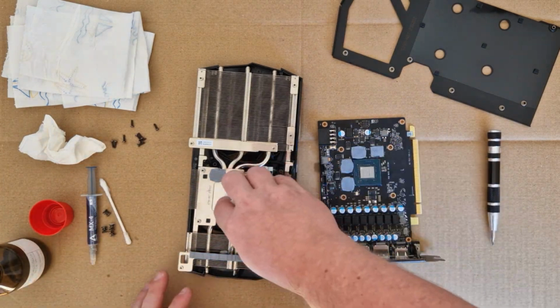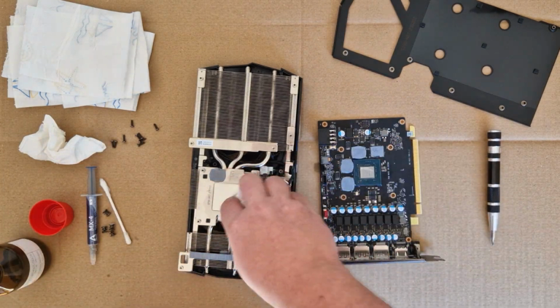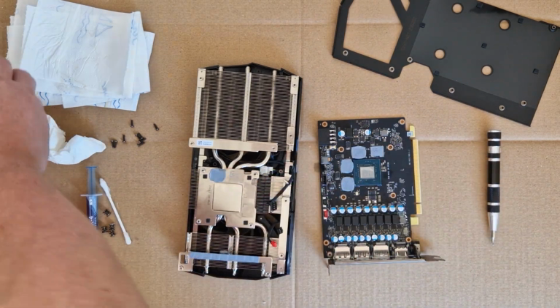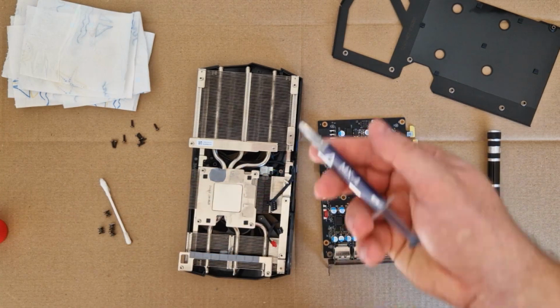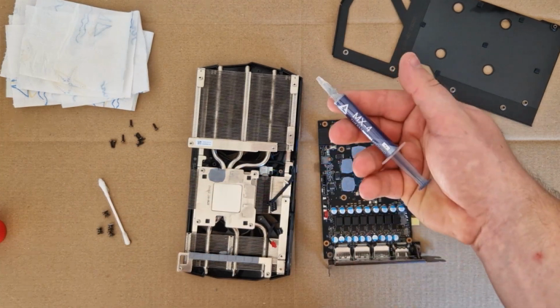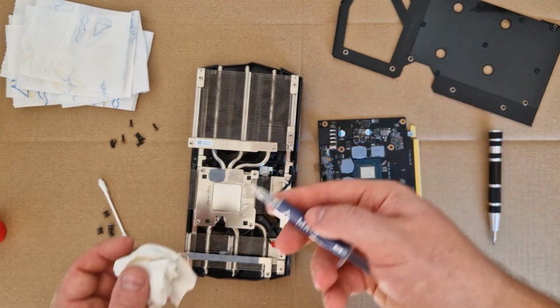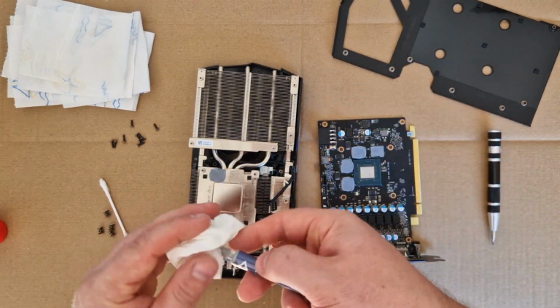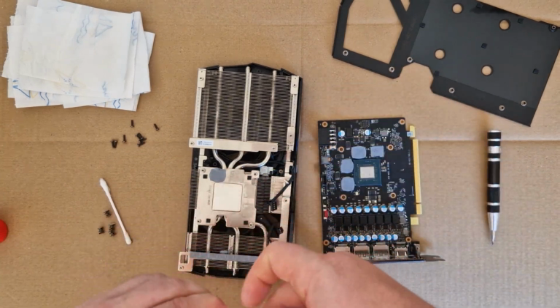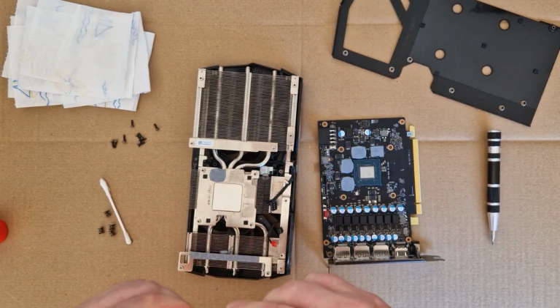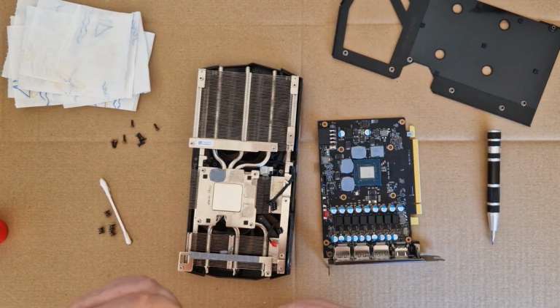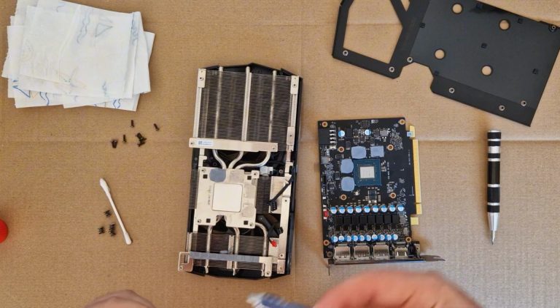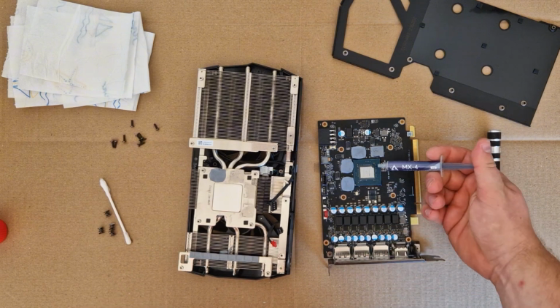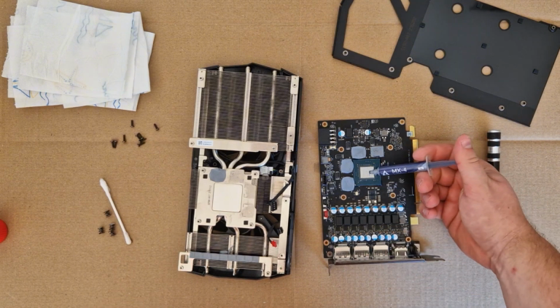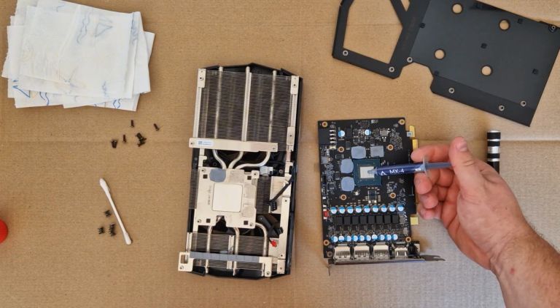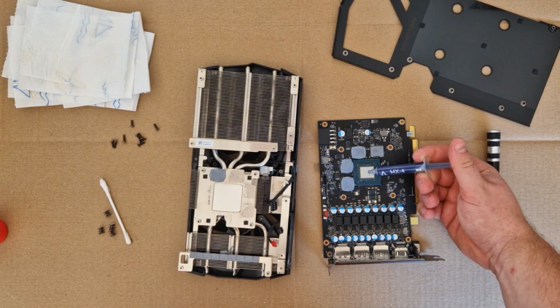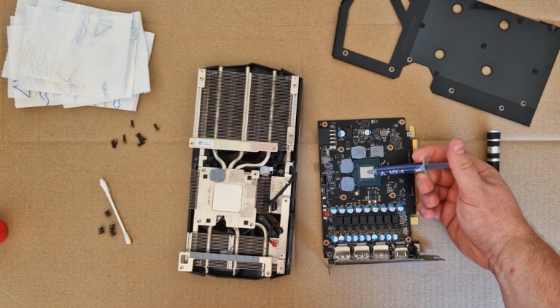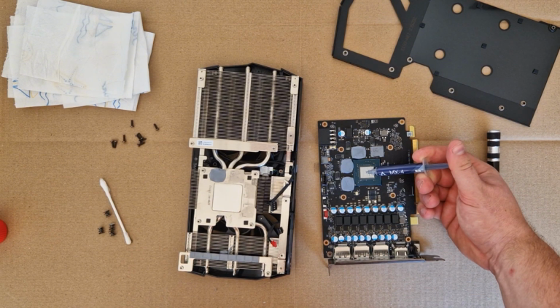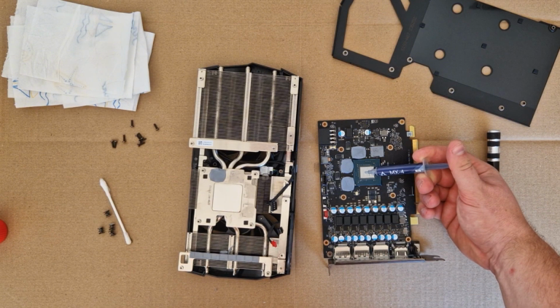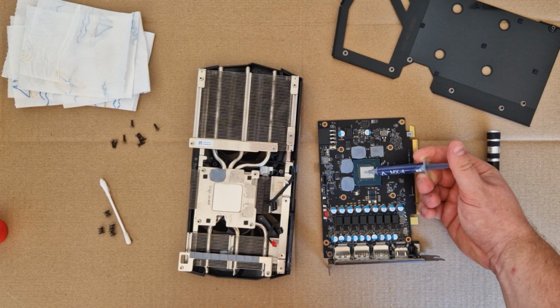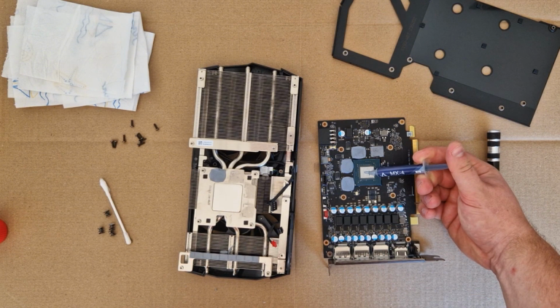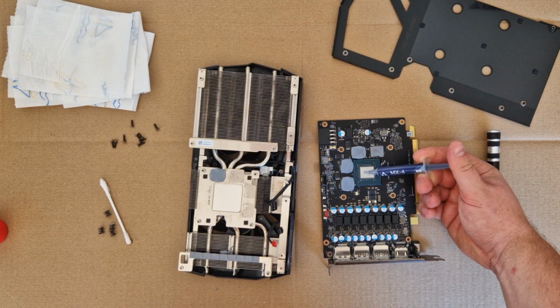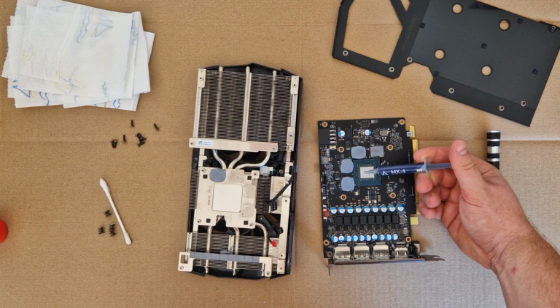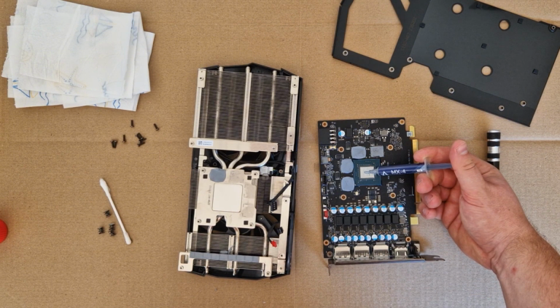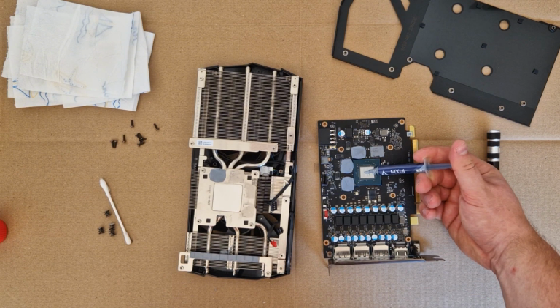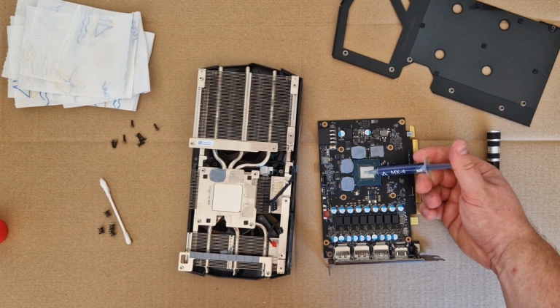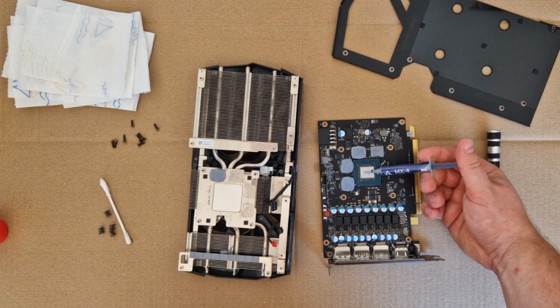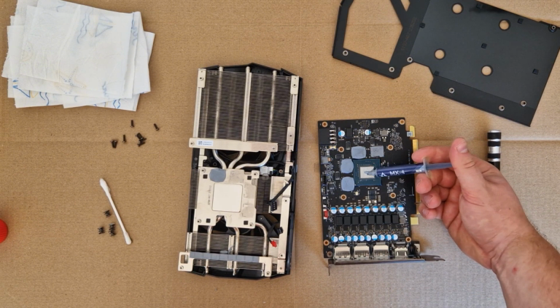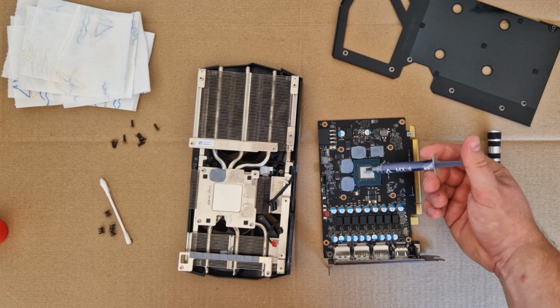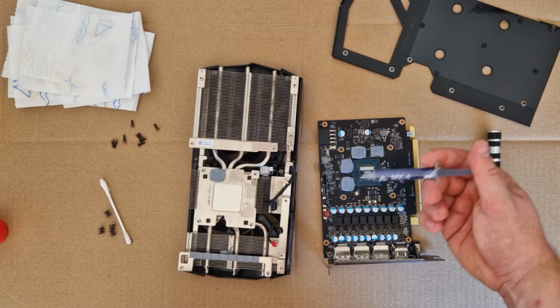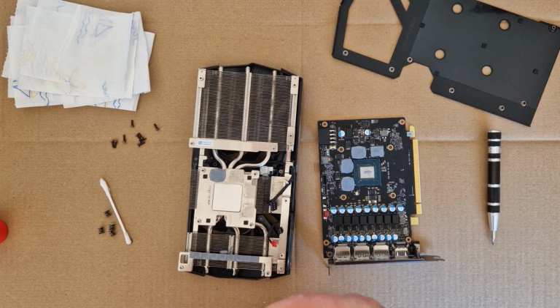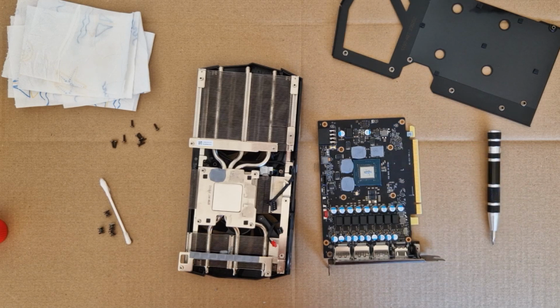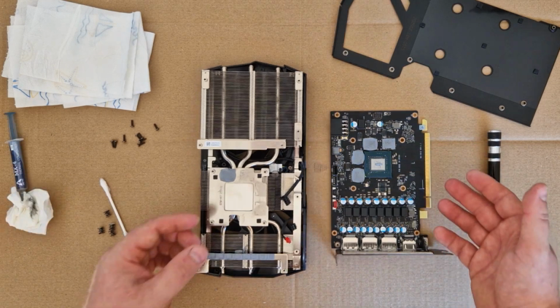Now we take the thermal paste, open it, and we need enough on this chip here. I make it a little bit like a stick — a small line — and this should be enough for this size.